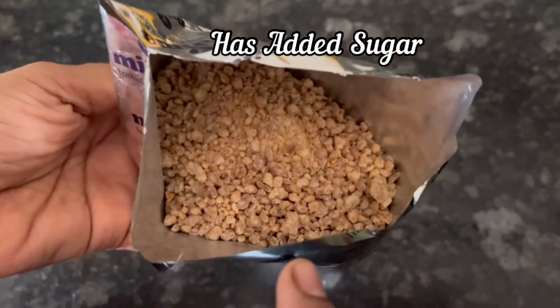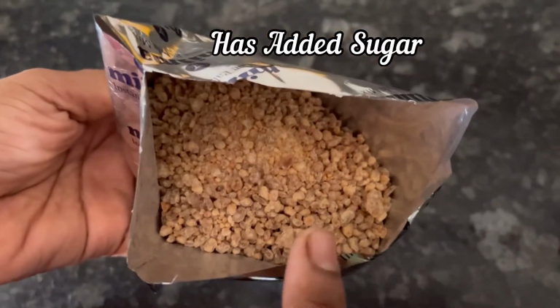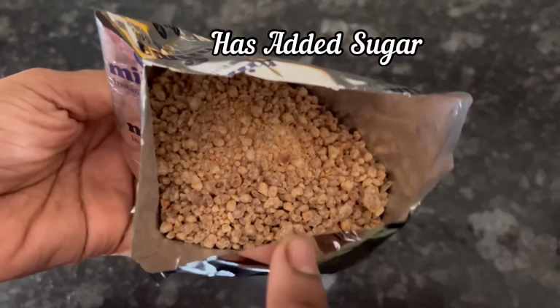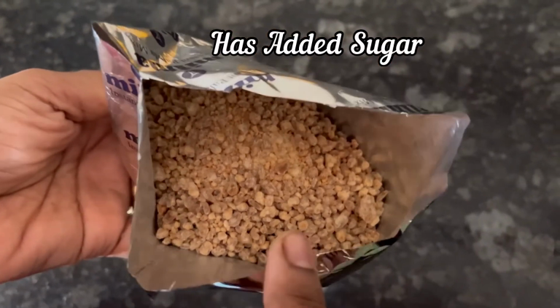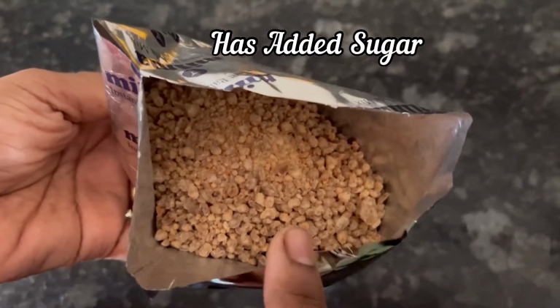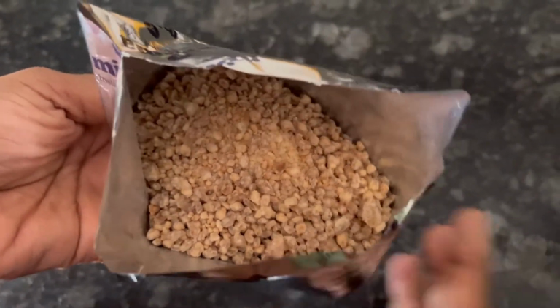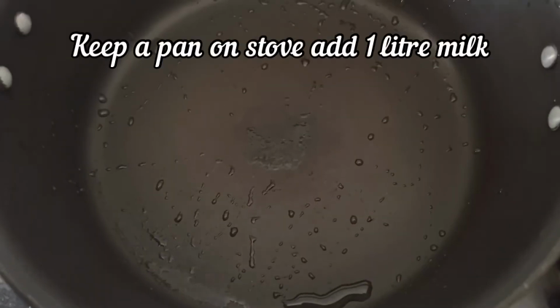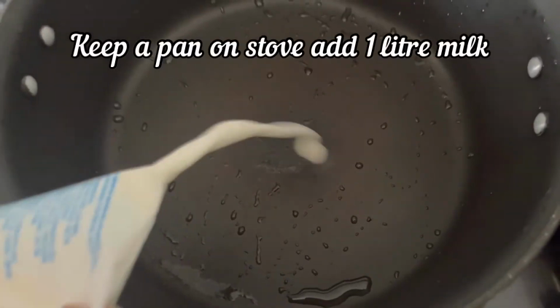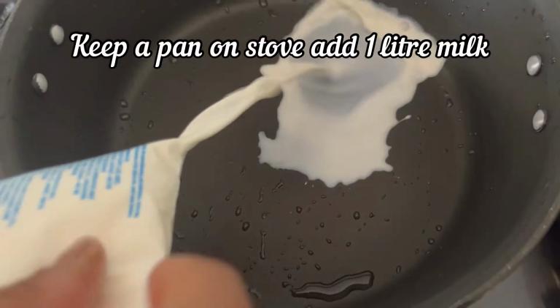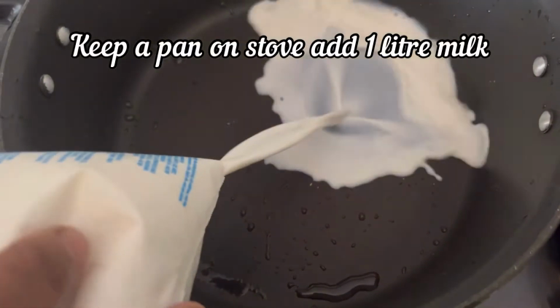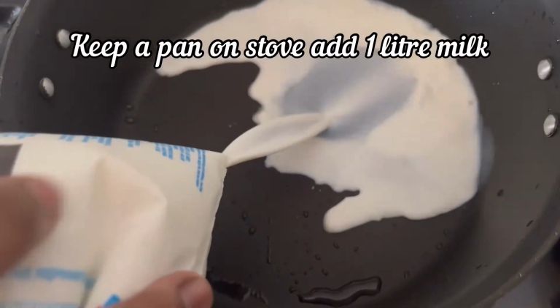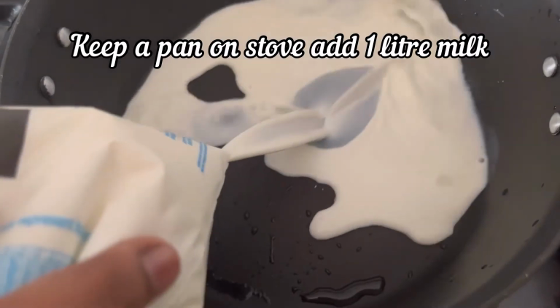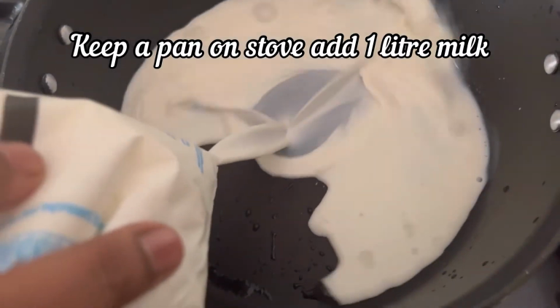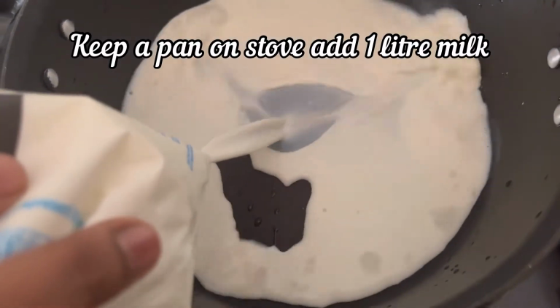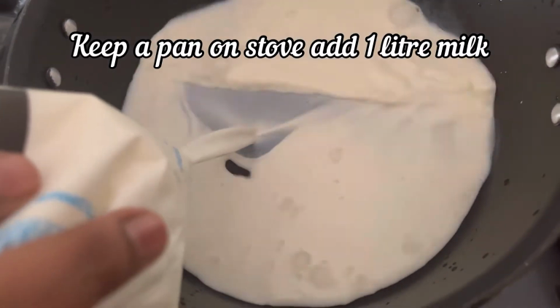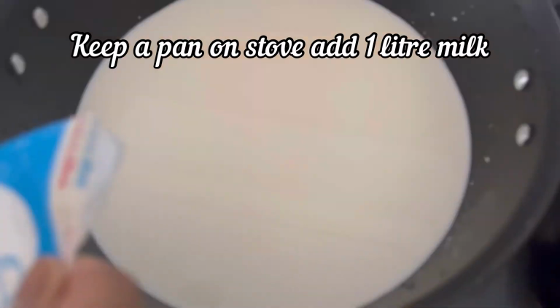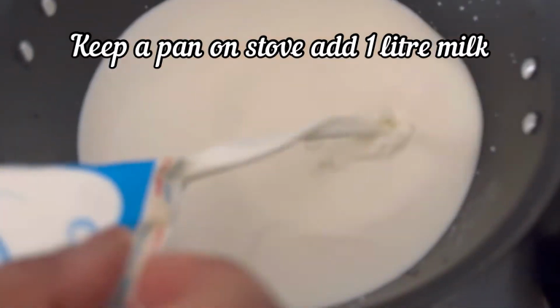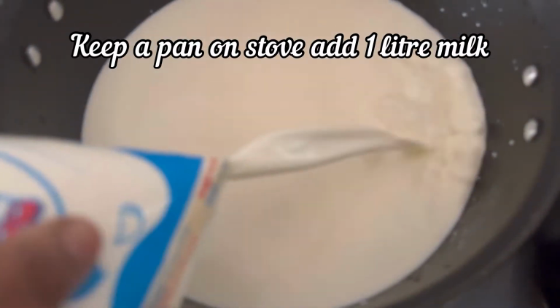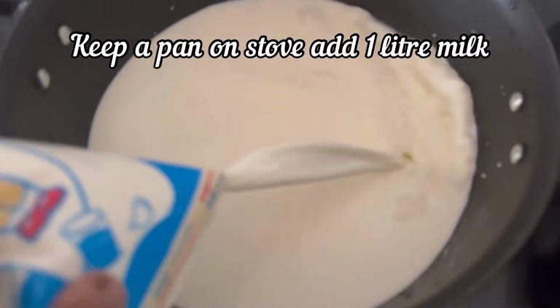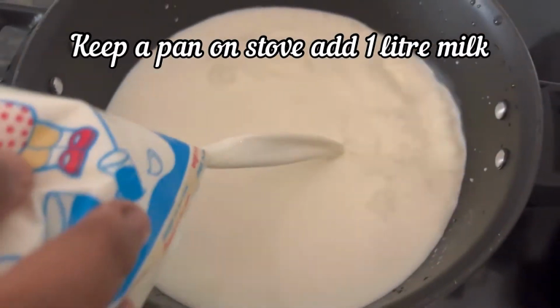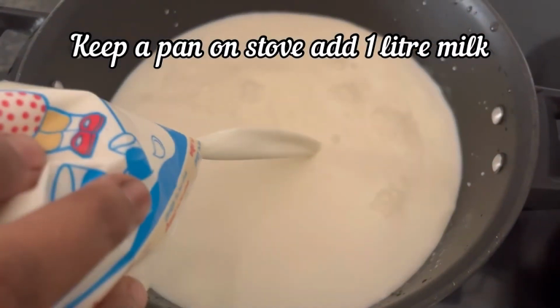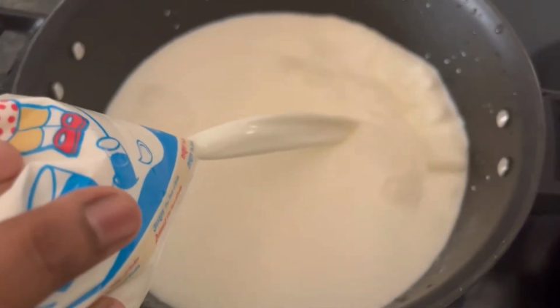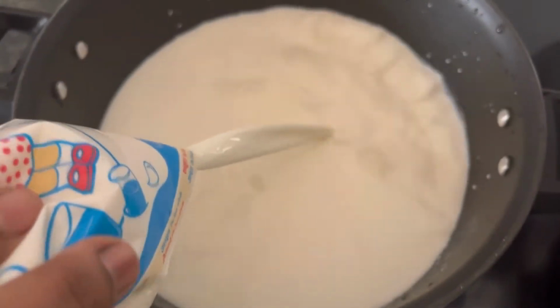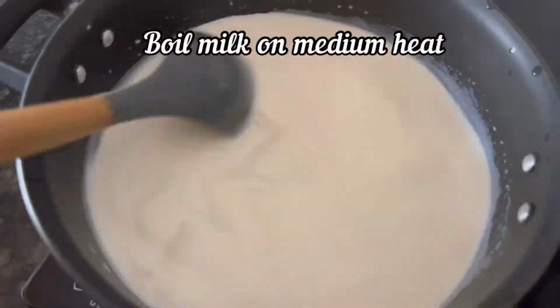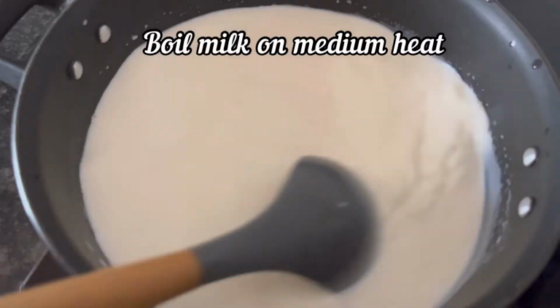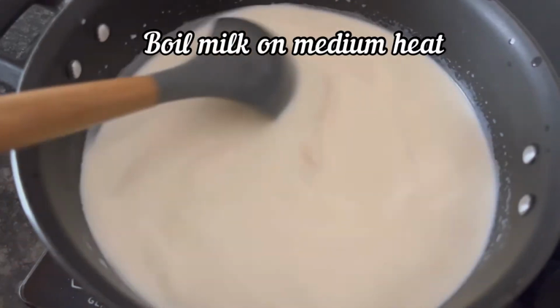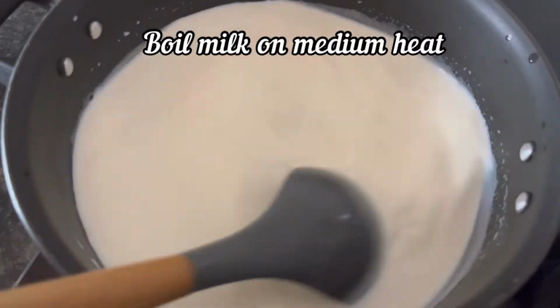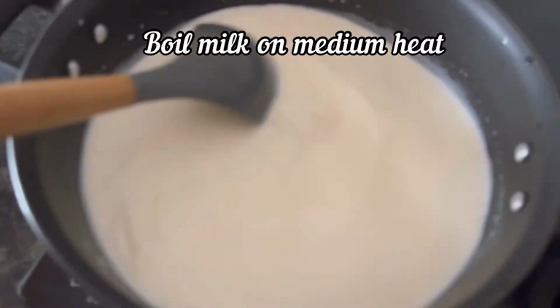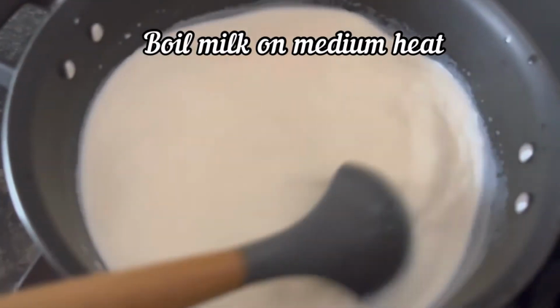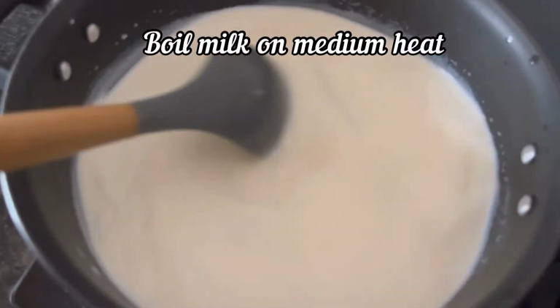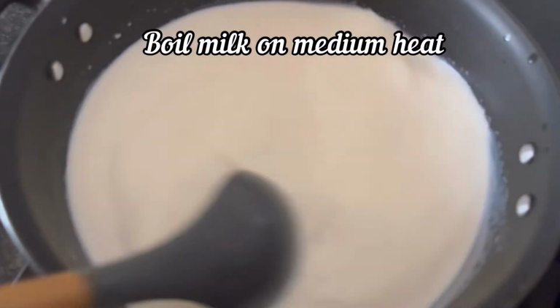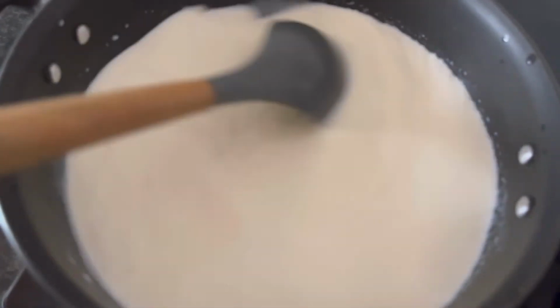Keep a pan on the stove and add 1 liter of milk. Keep mixing and bring the milk to a boil on medium heat.